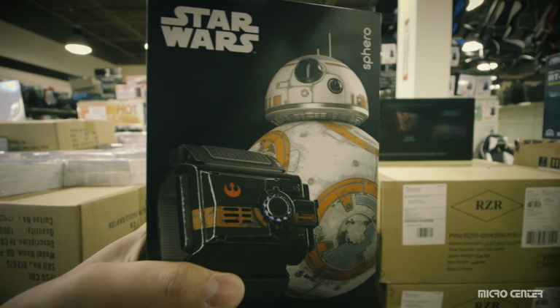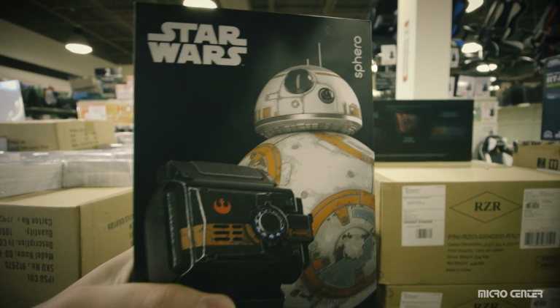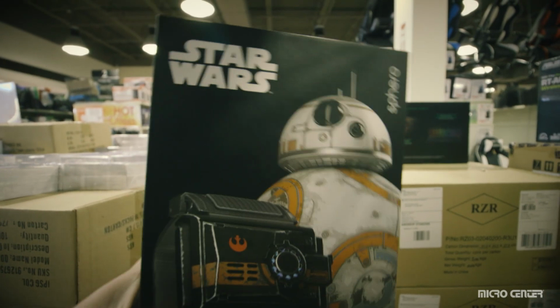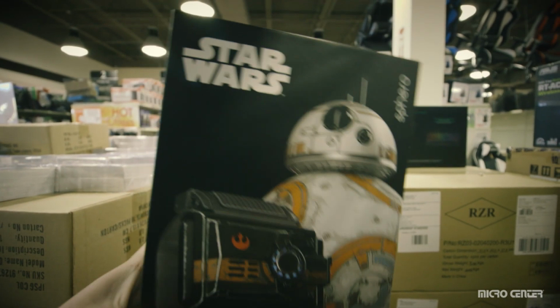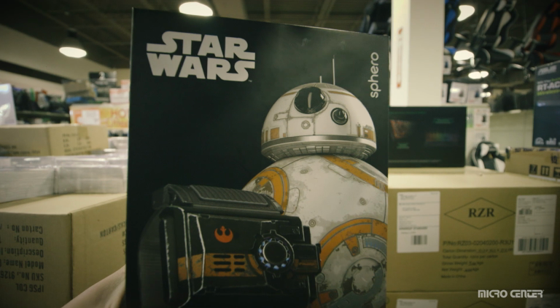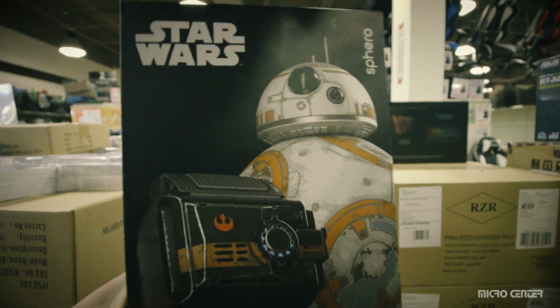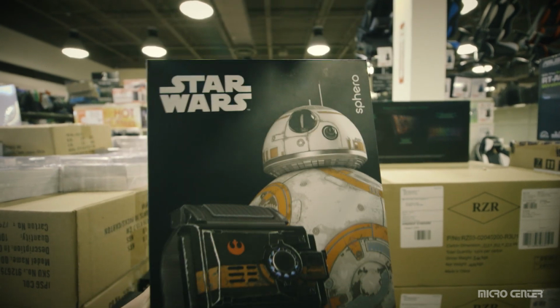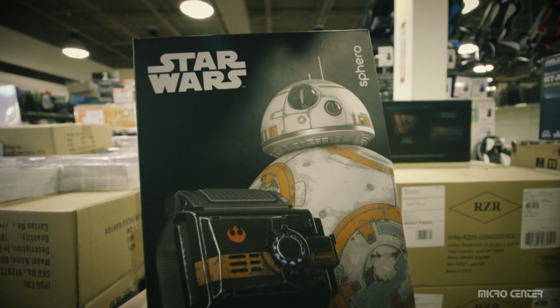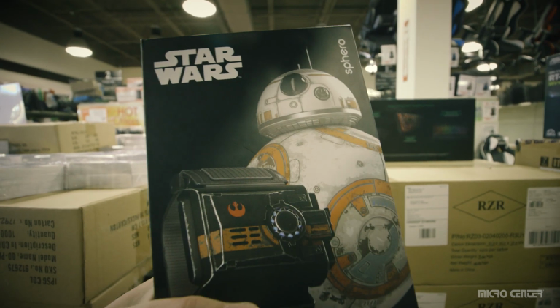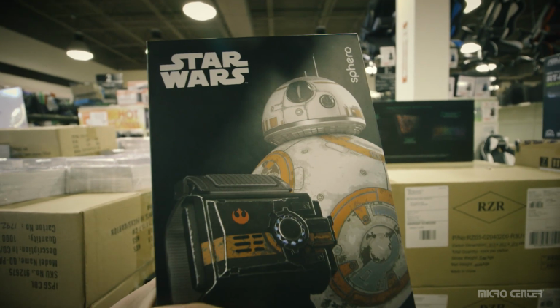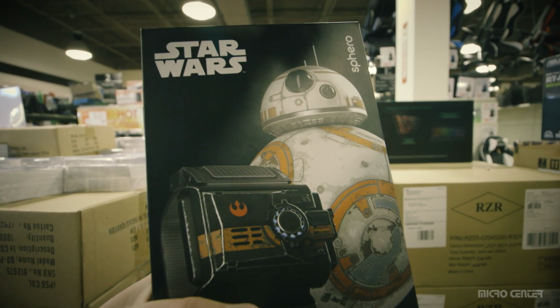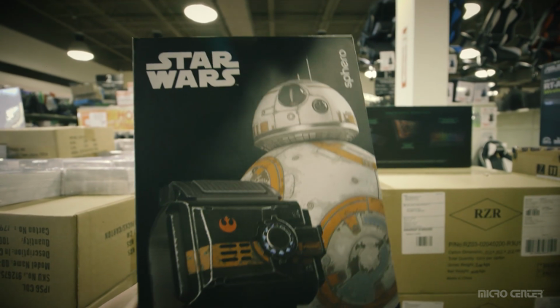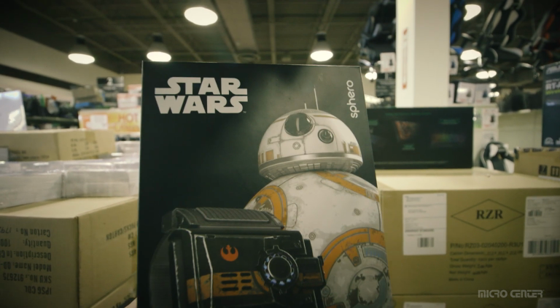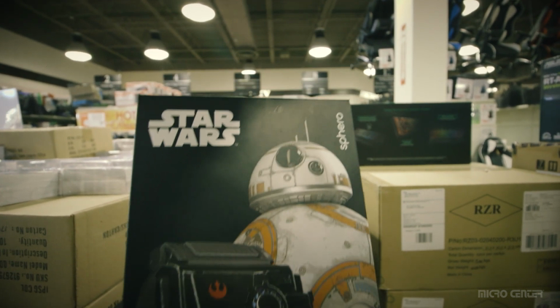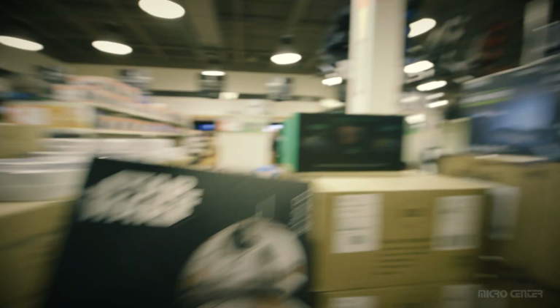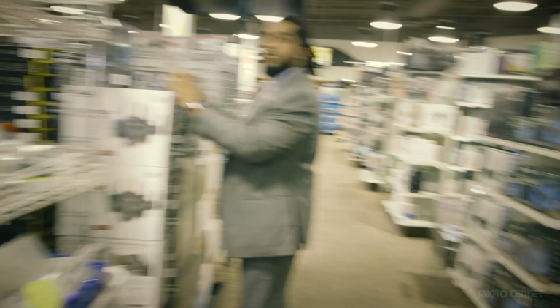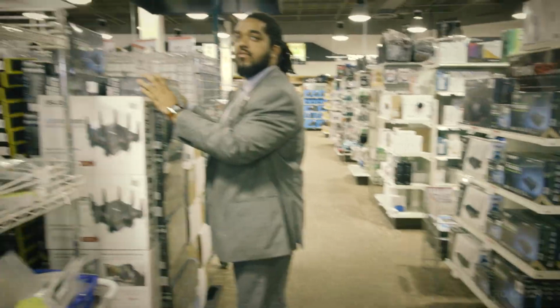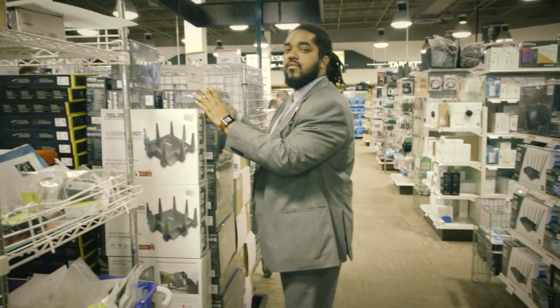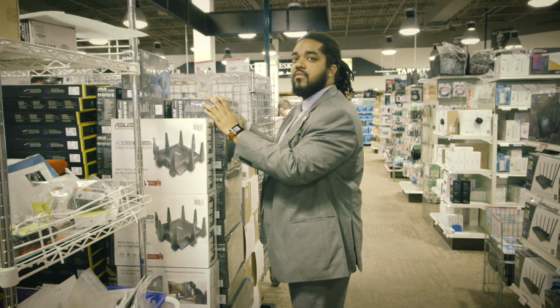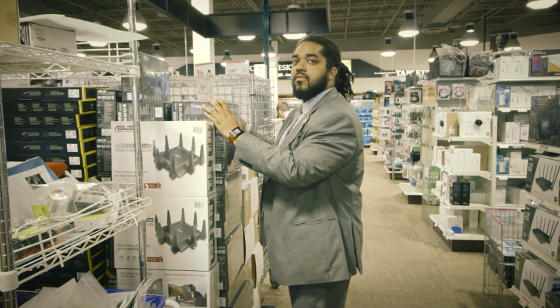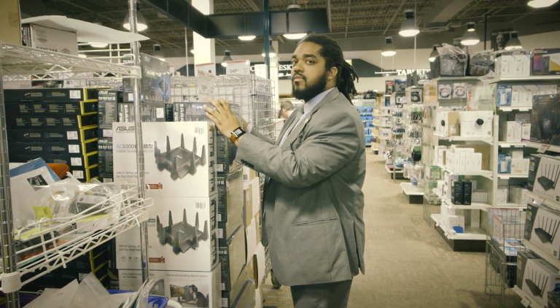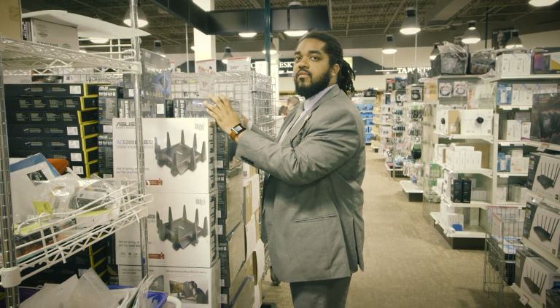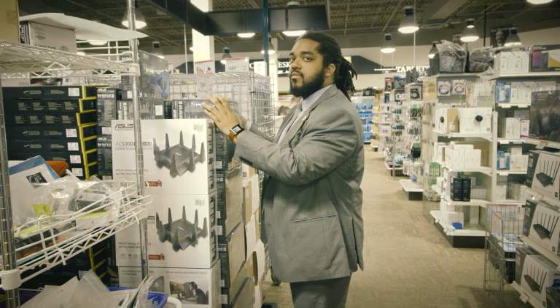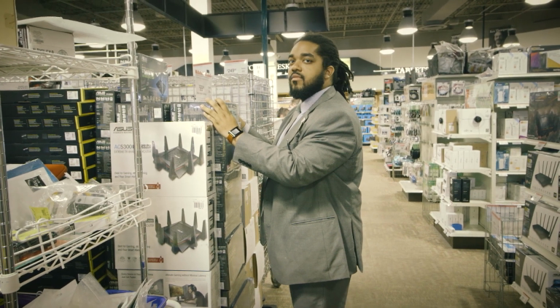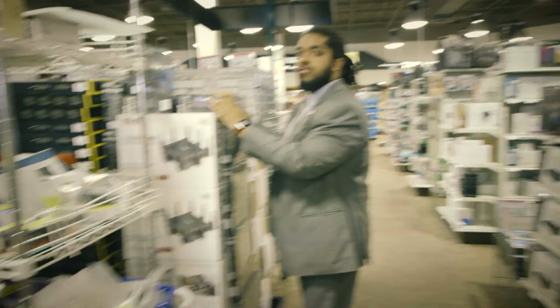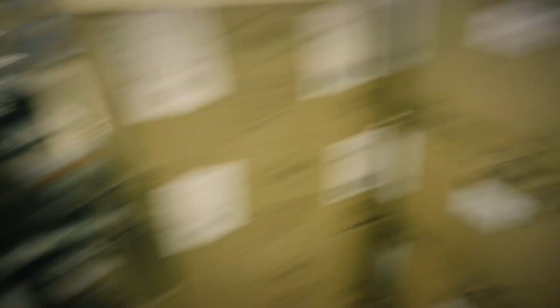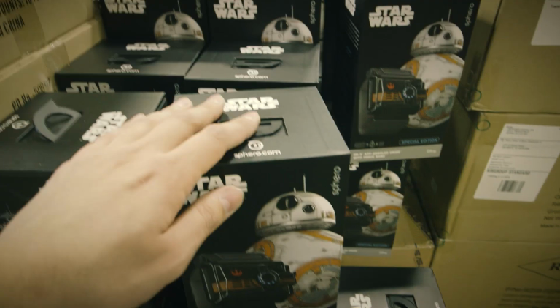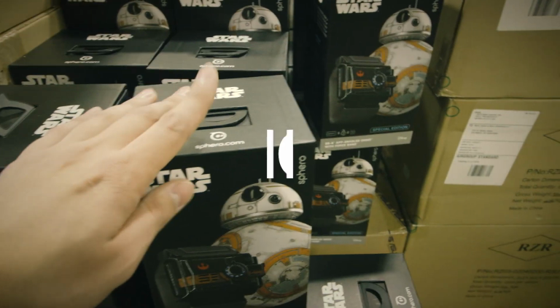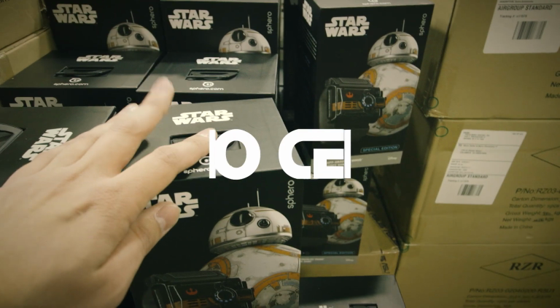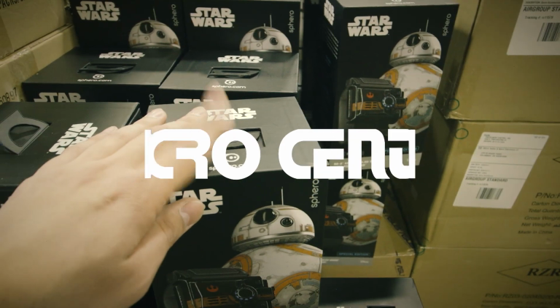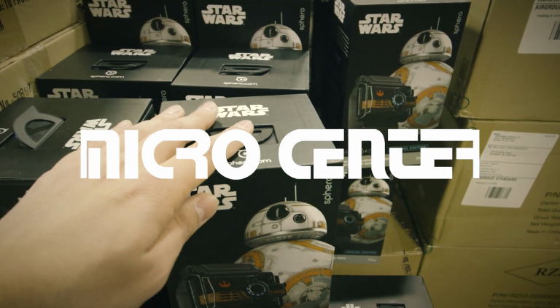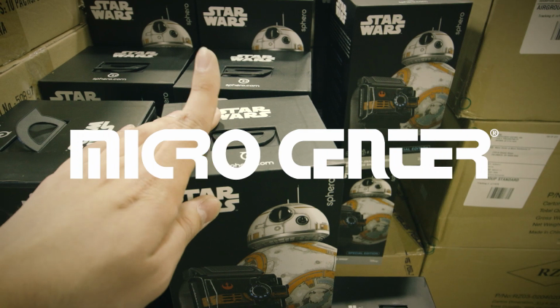Alright Droid, decision time. Are you with my robot army or not? That's... that's awkward. Droid.